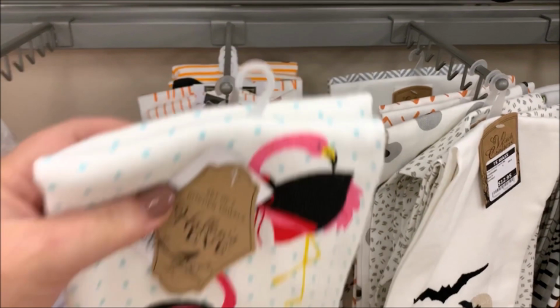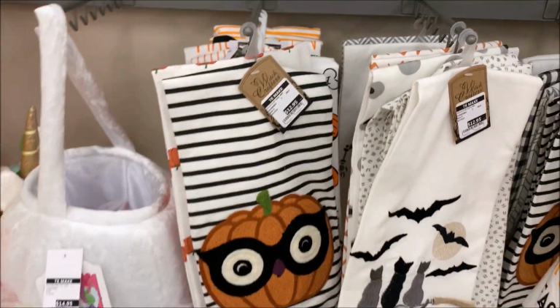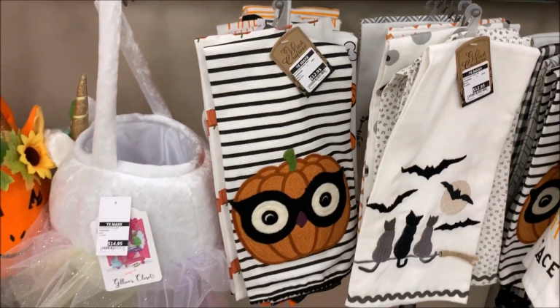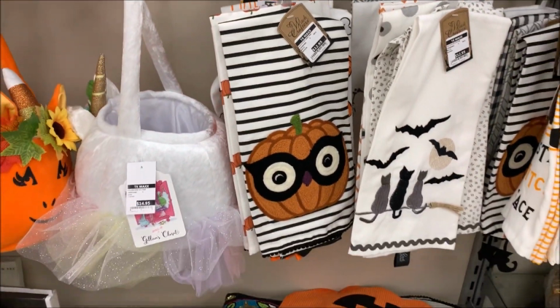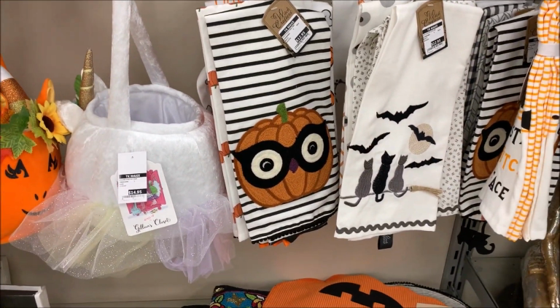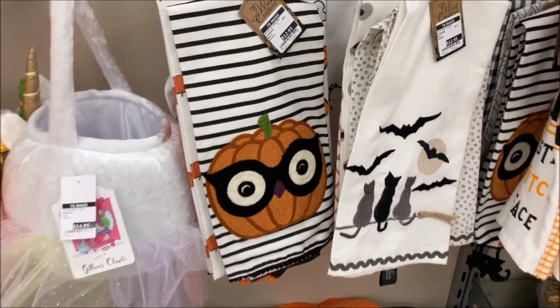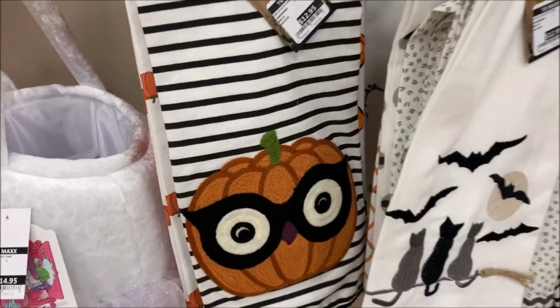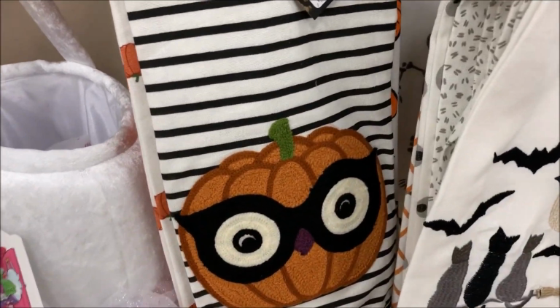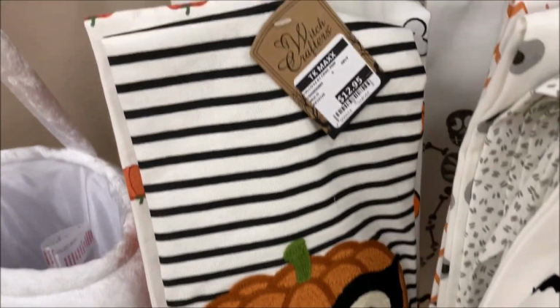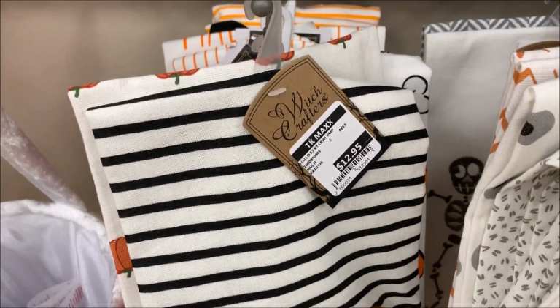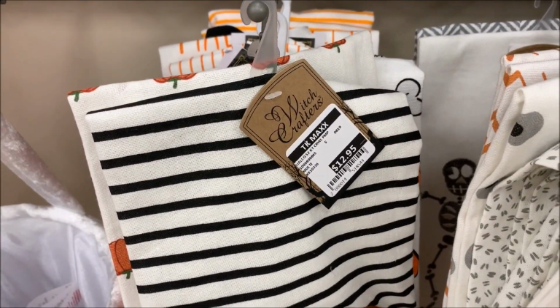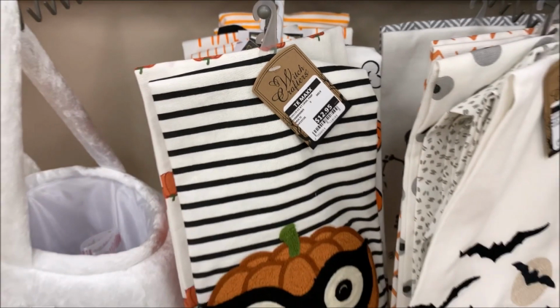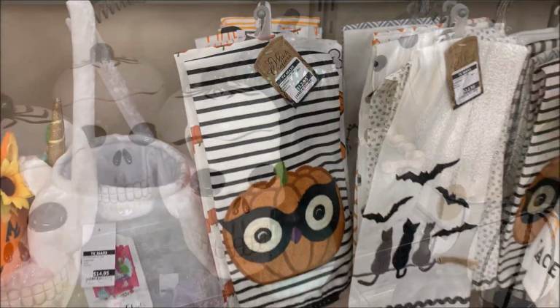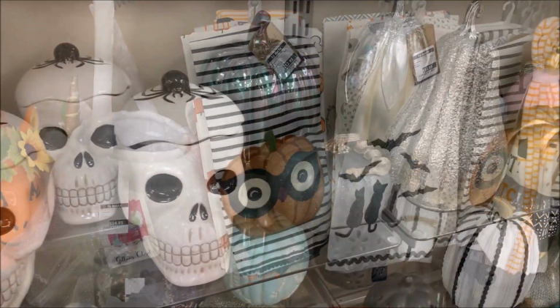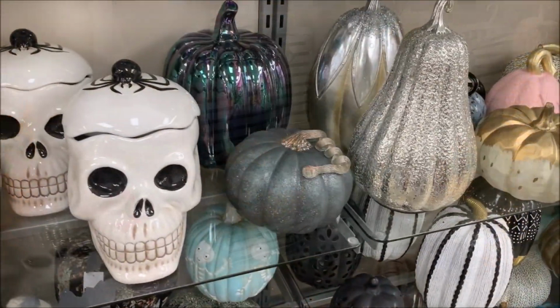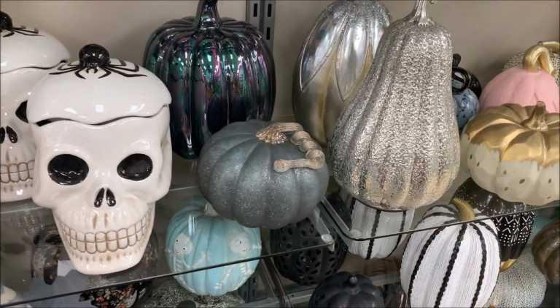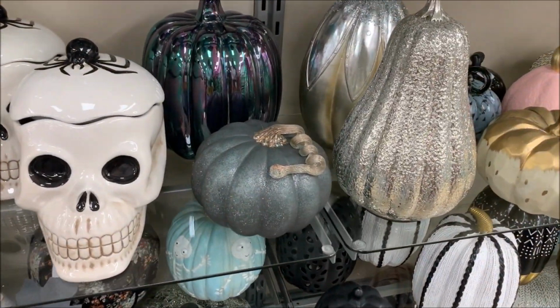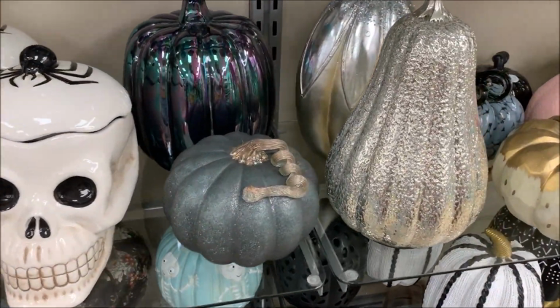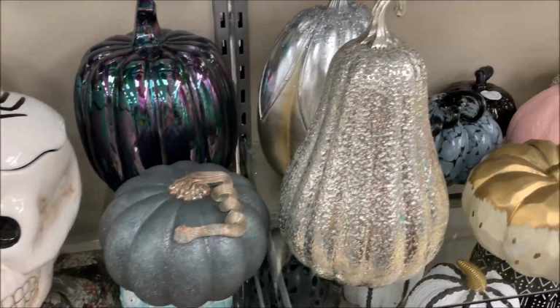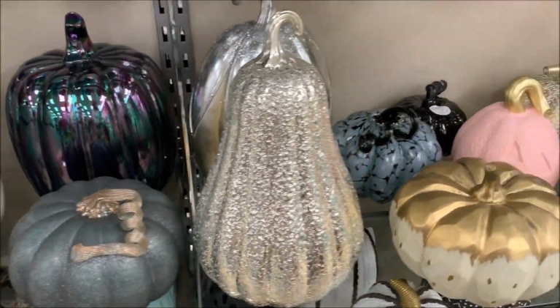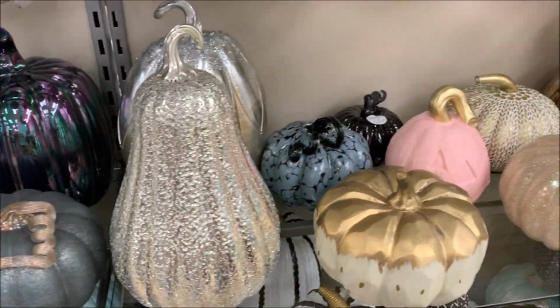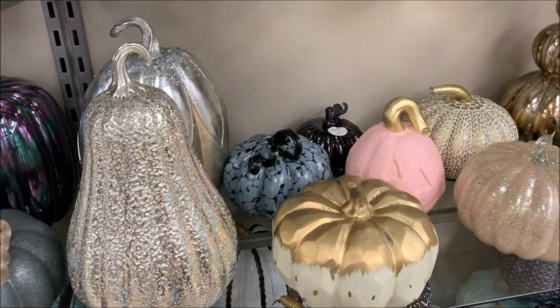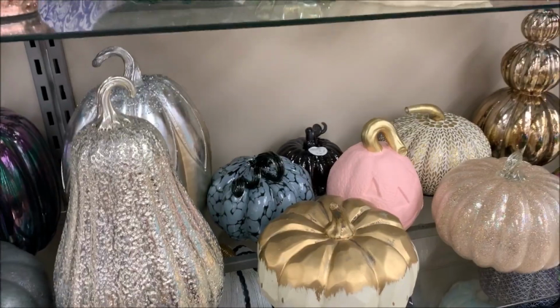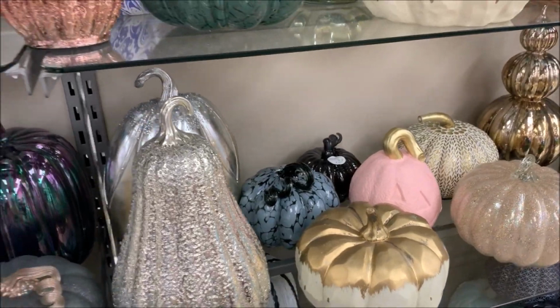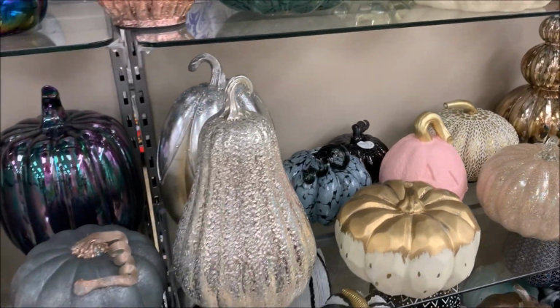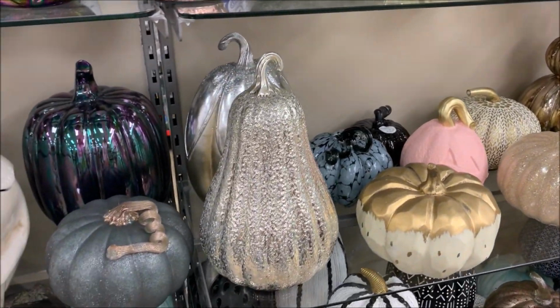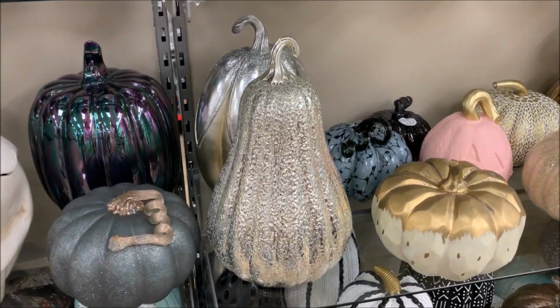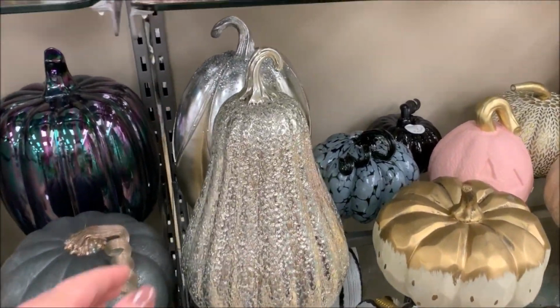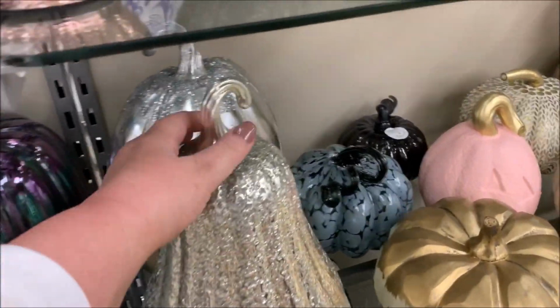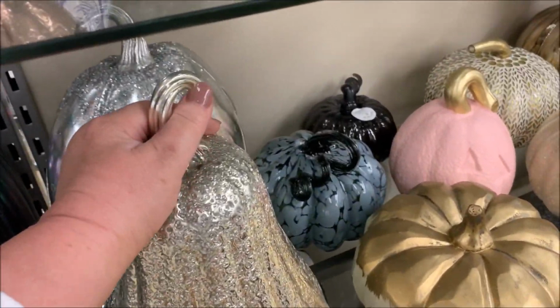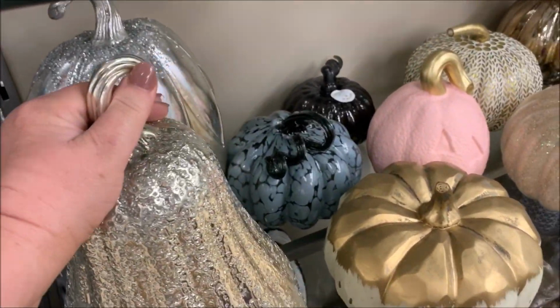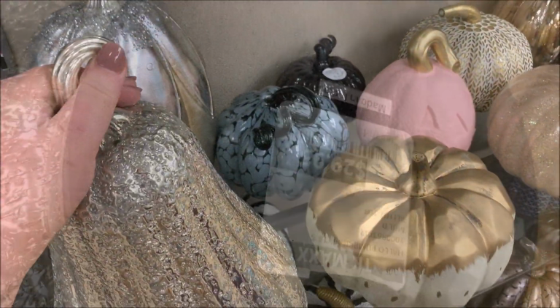The pumpkins in TK Maxx guys are really stunning. I usually search for ones that don't have a Halloween vibe about them. I like them to be more full and glam, so I'm always on the hunt for the ones that really stand out.